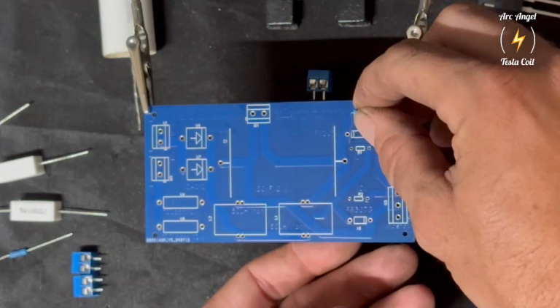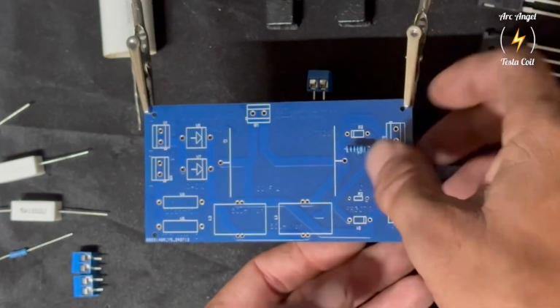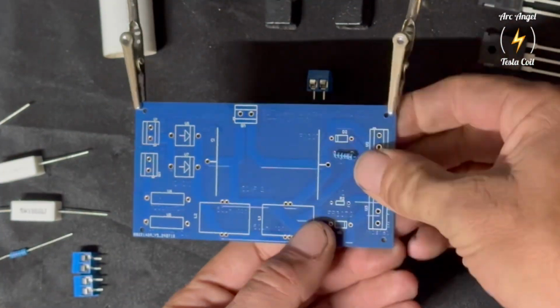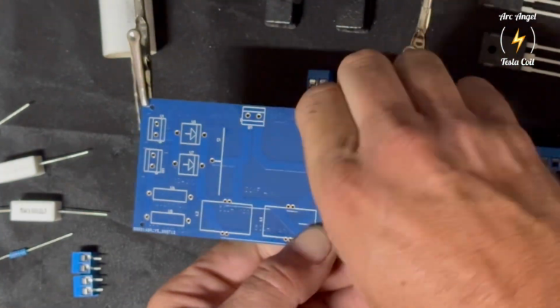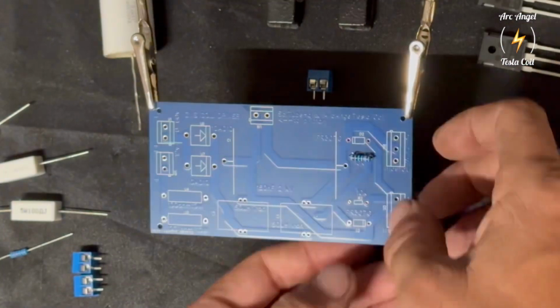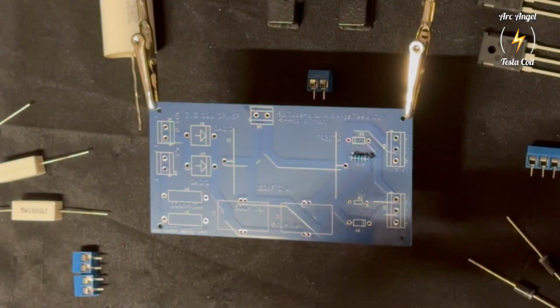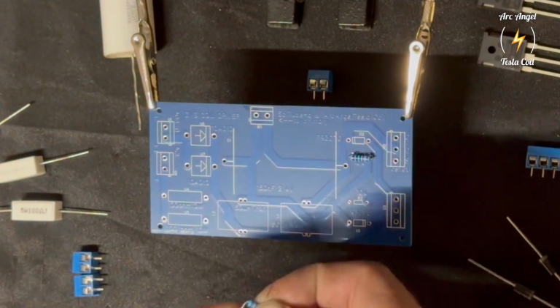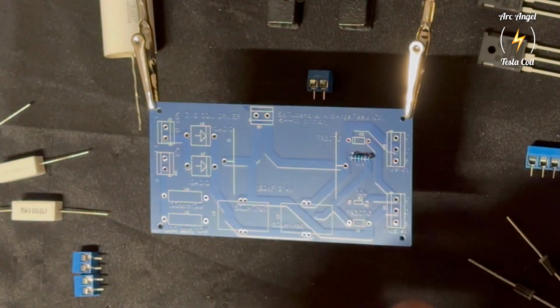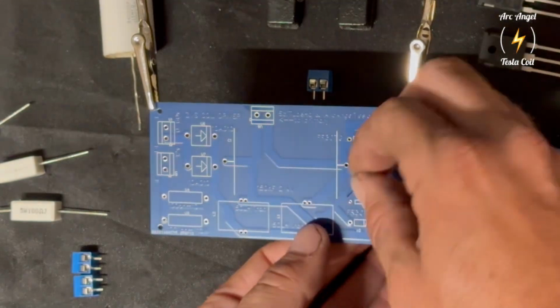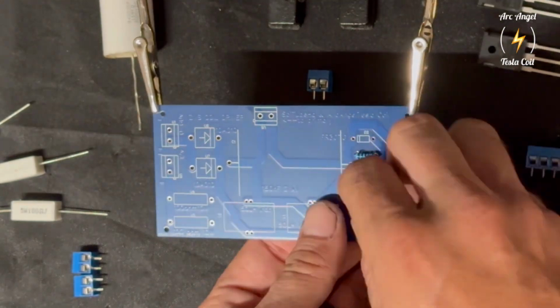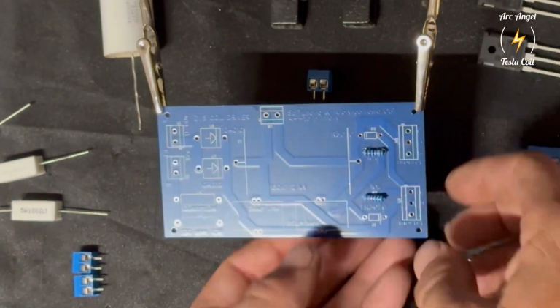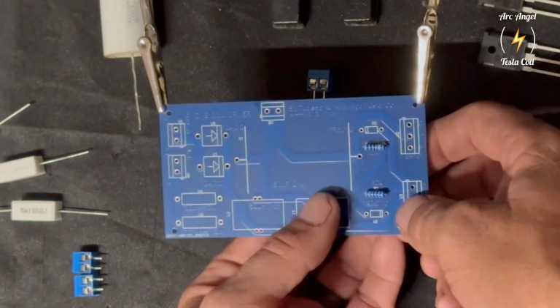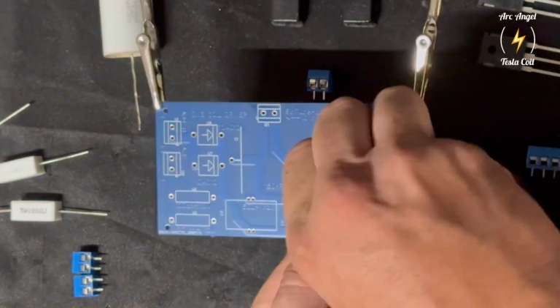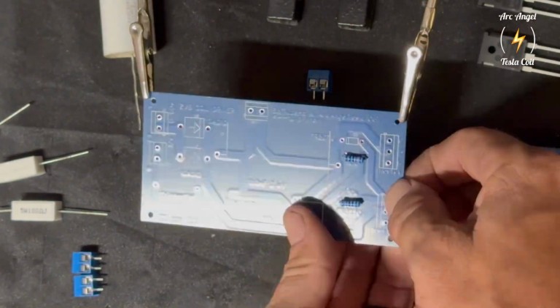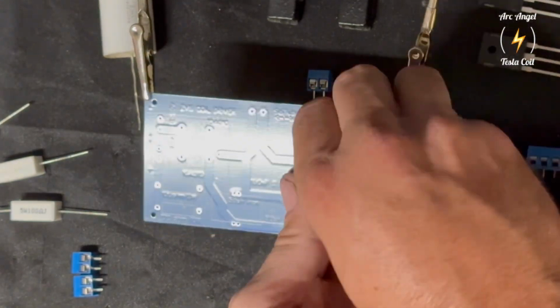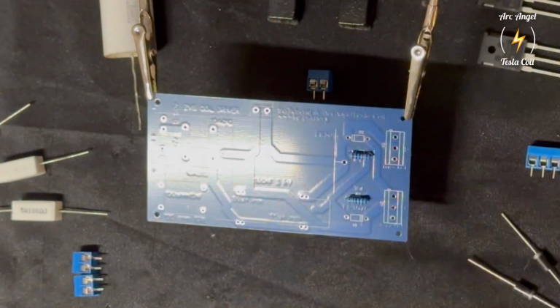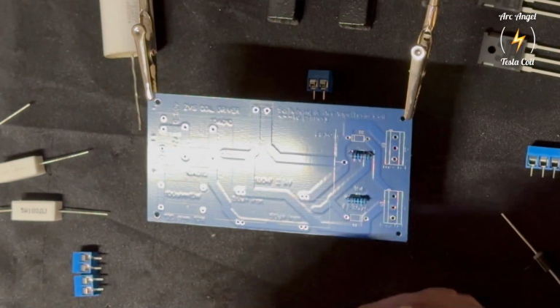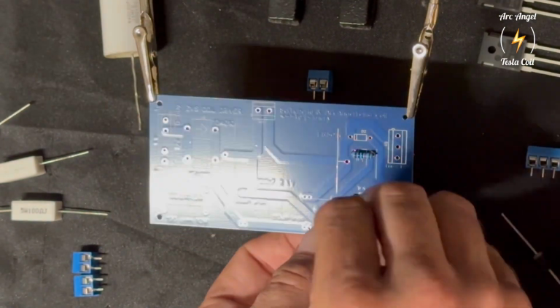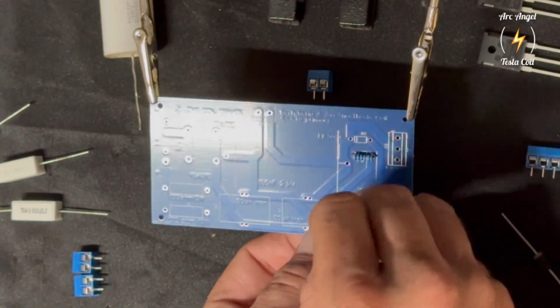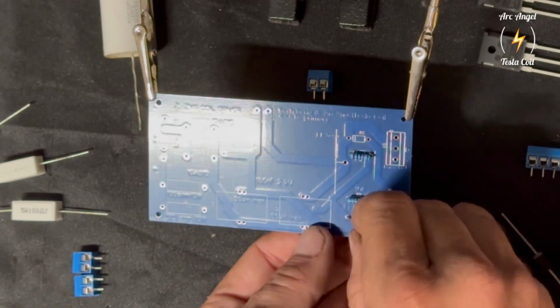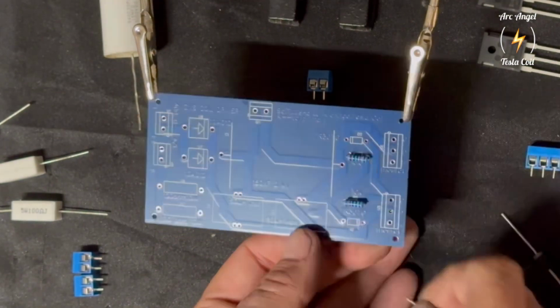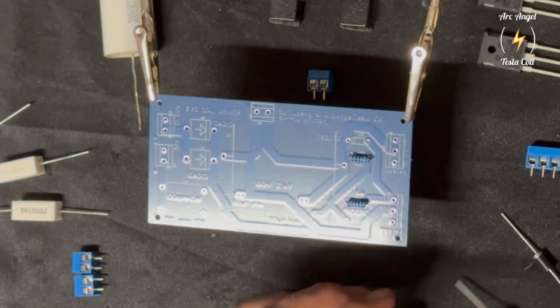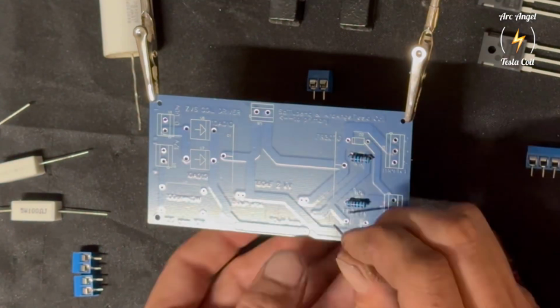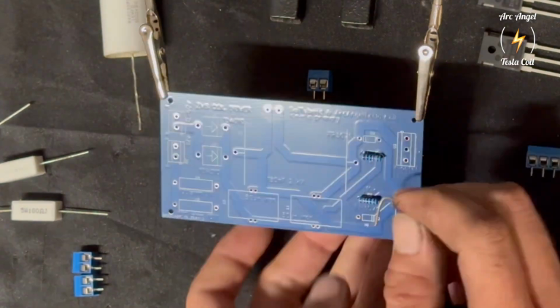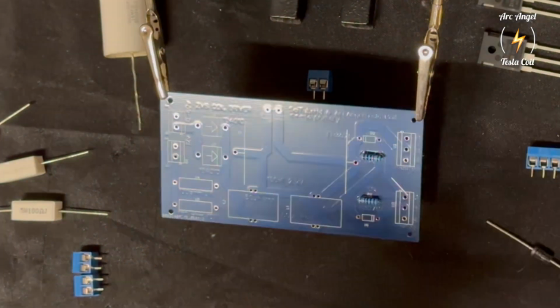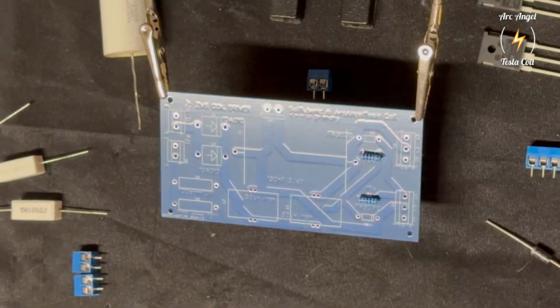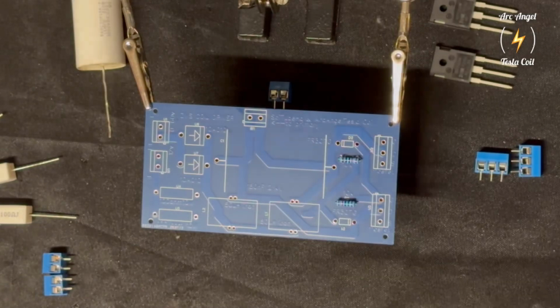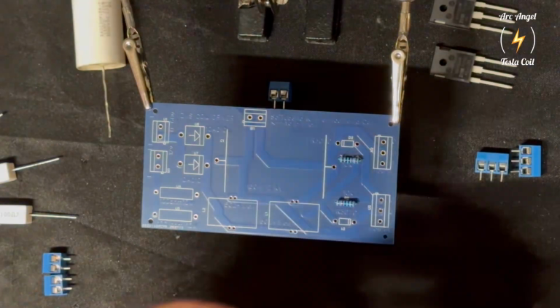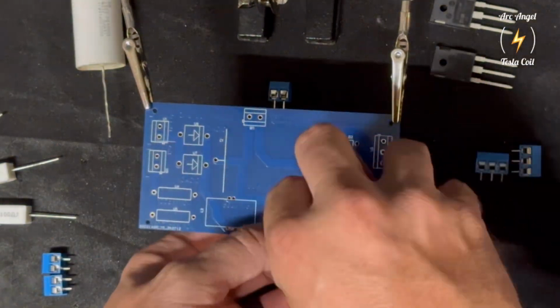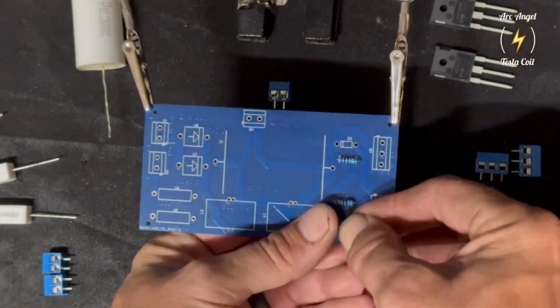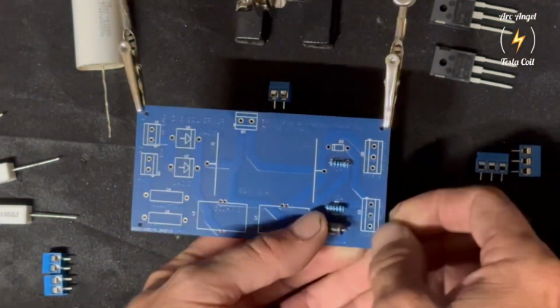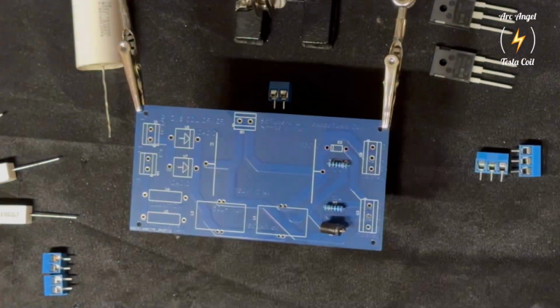This board is ready, but we are trying to improve it so it's even easier to have the thrill of high voltage — to wirelessly light fluorescent bulbs and even transmit energy.